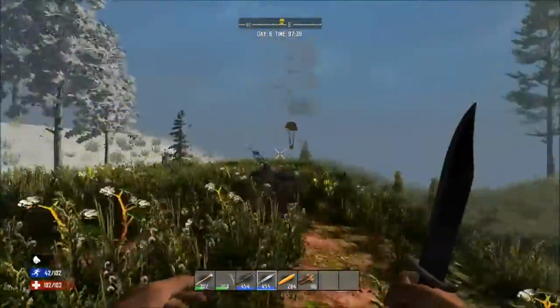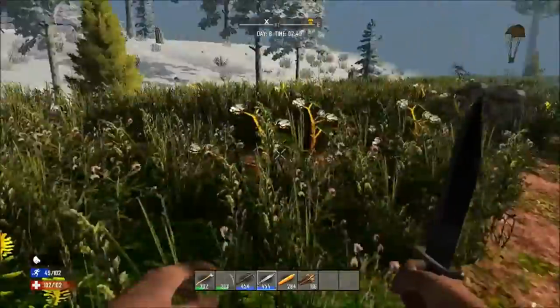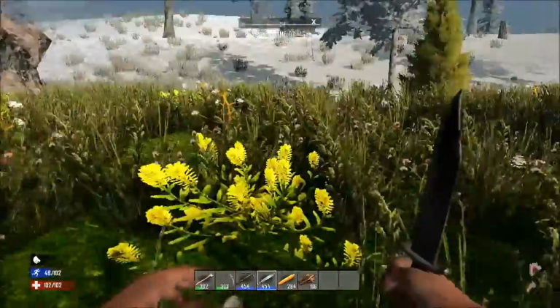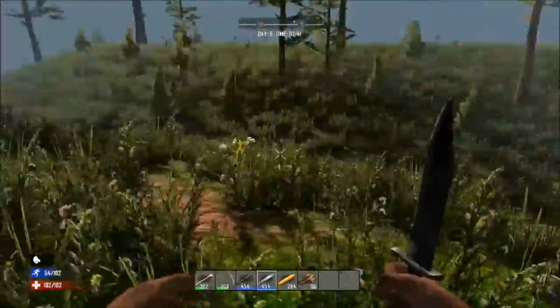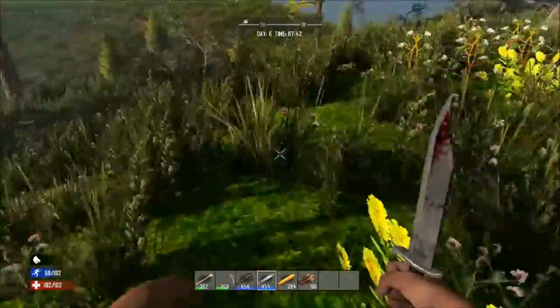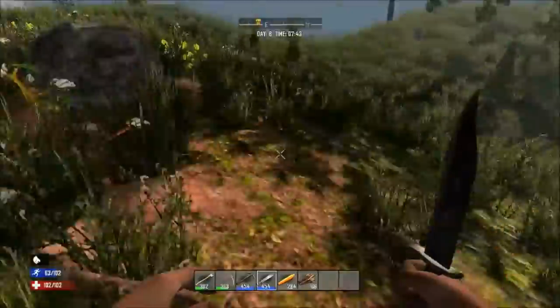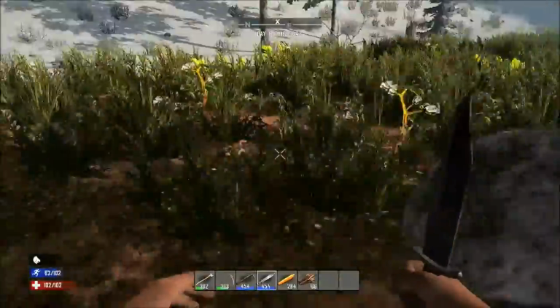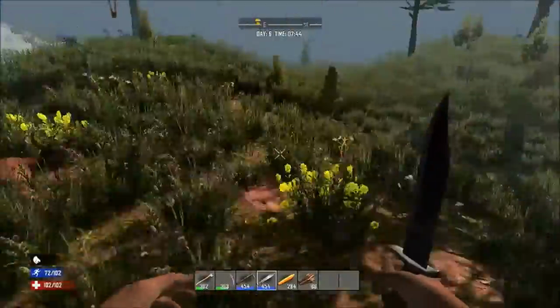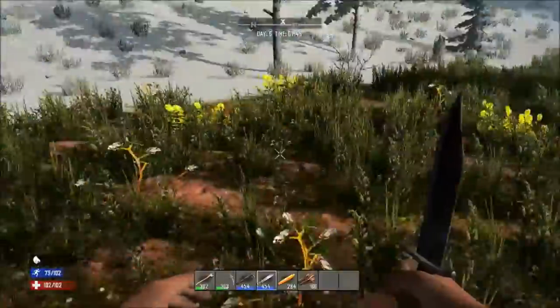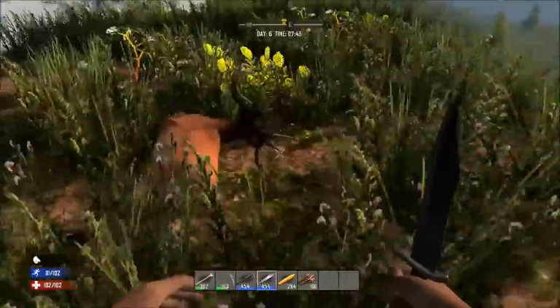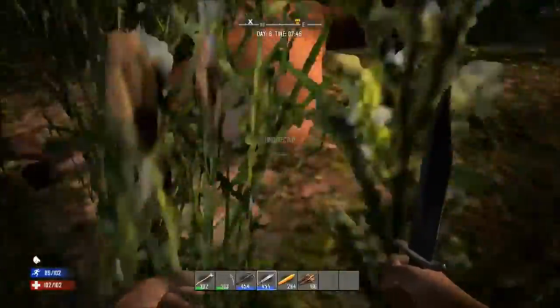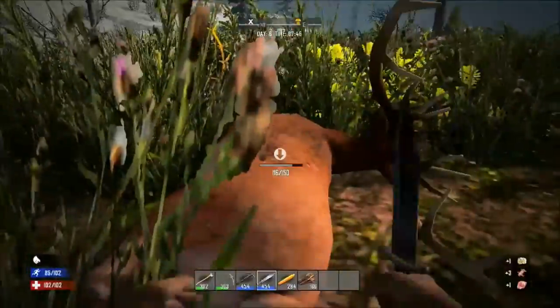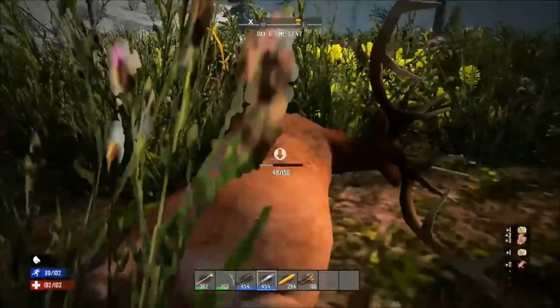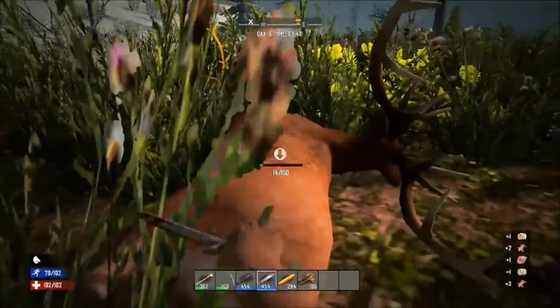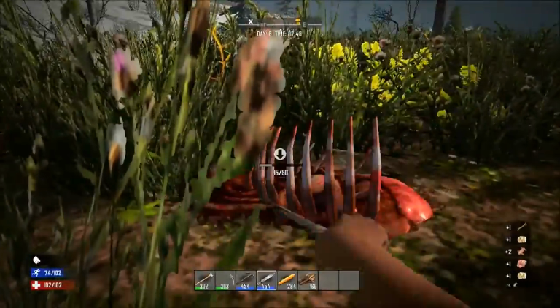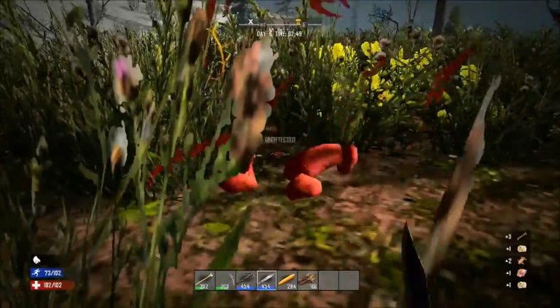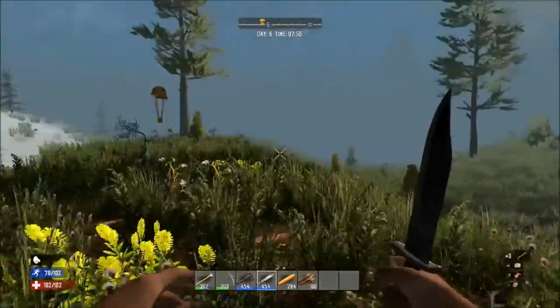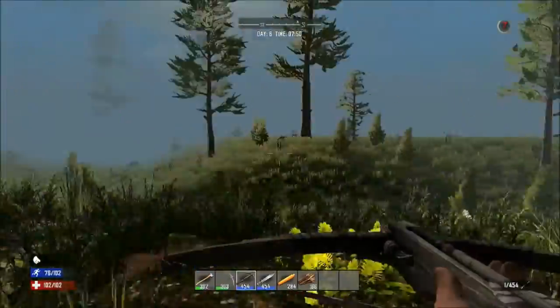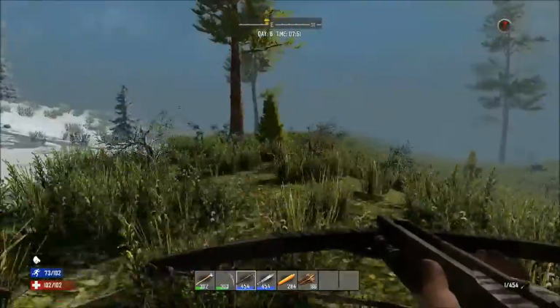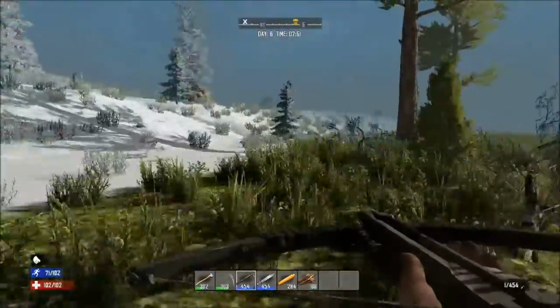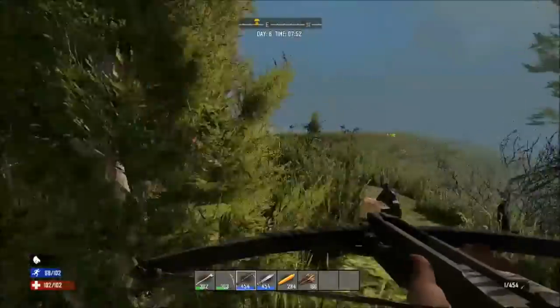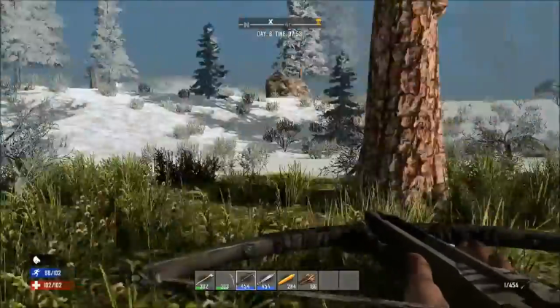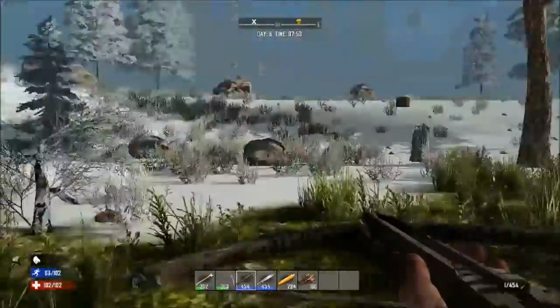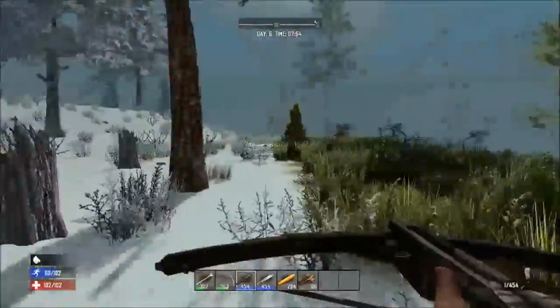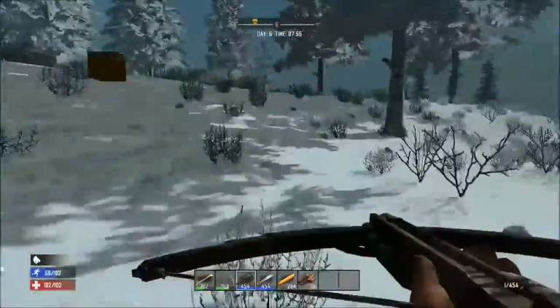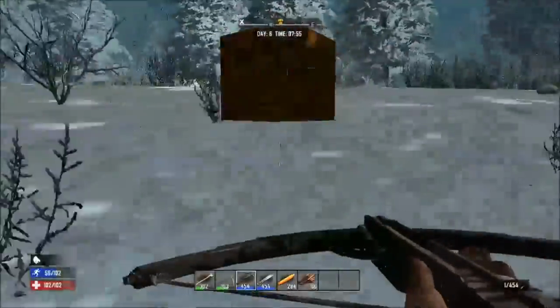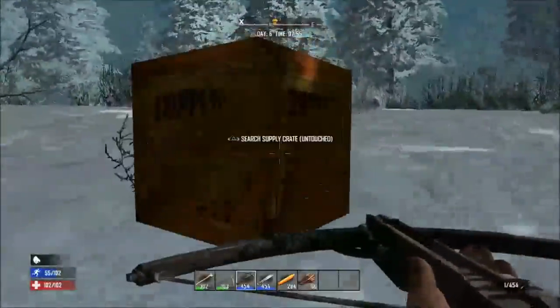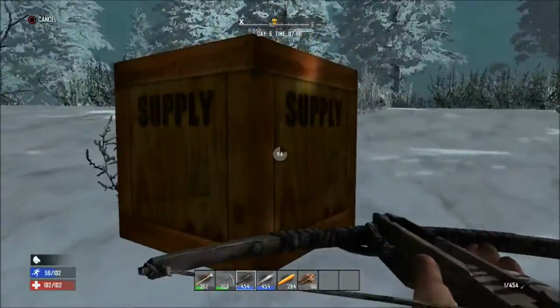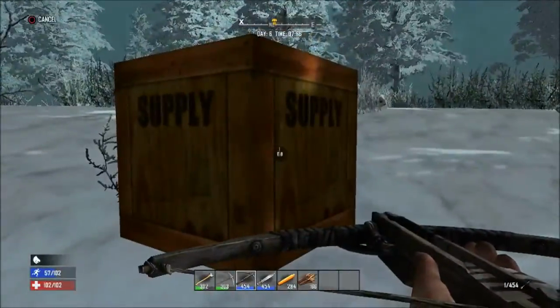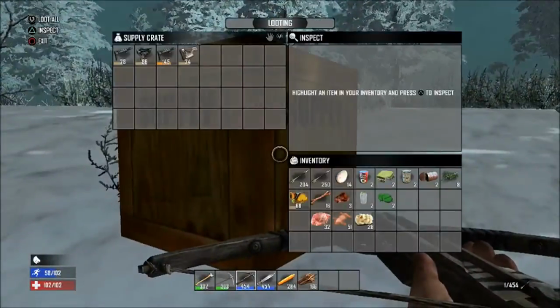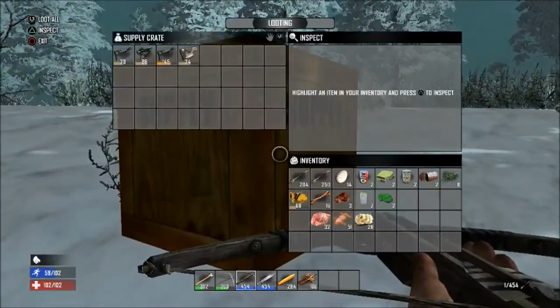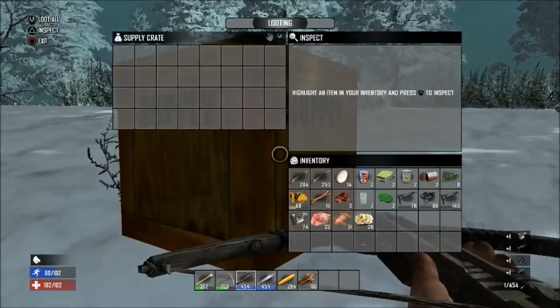Since my last two drops are inside the snow biome, I want to make sure I get in and out as quick as possible because I am not dressed for this. Once at your supply drop, collect everything in it.